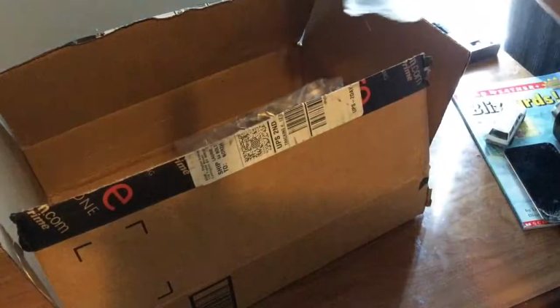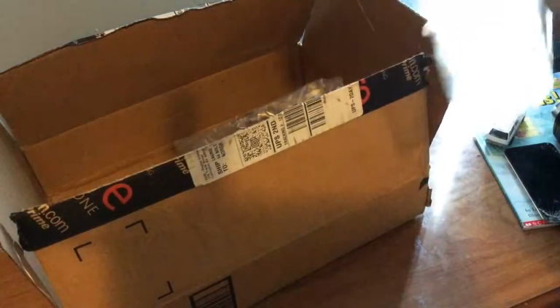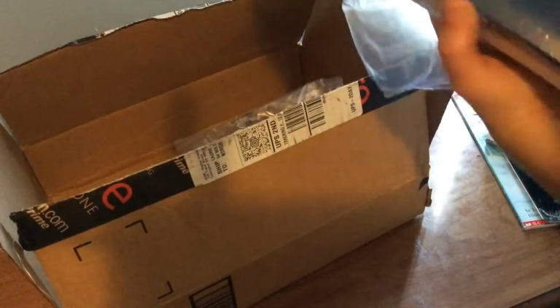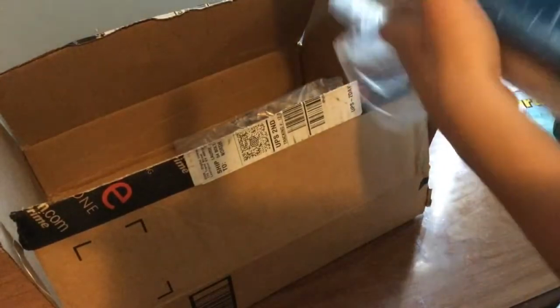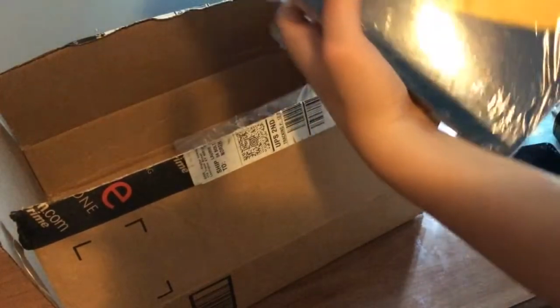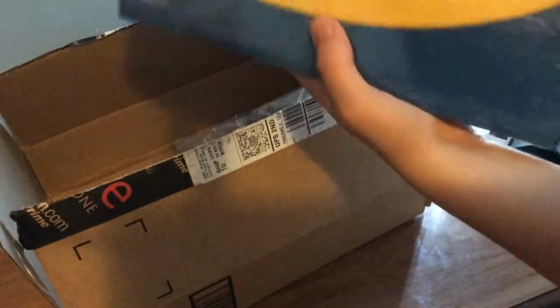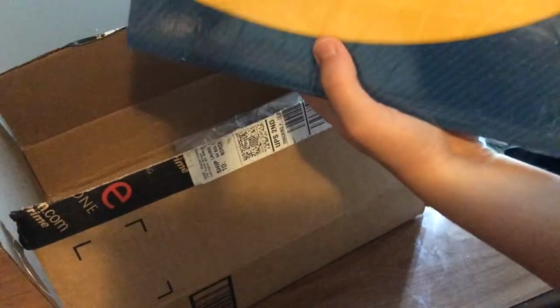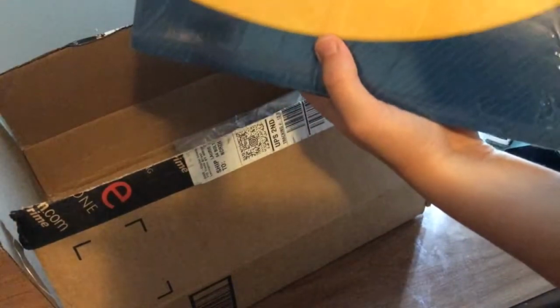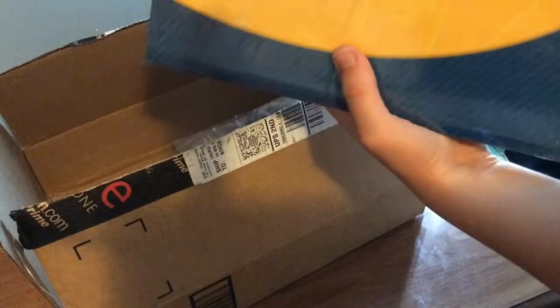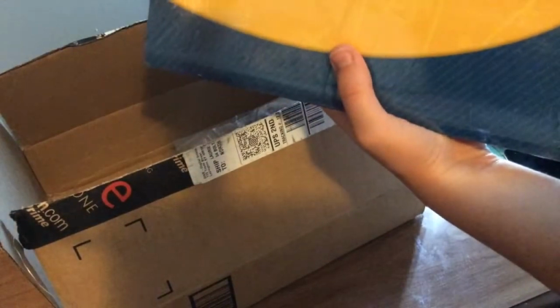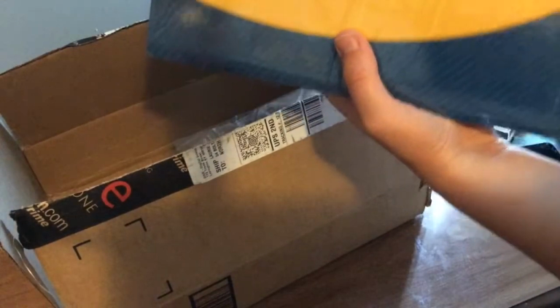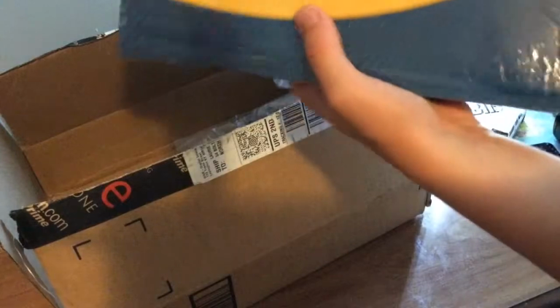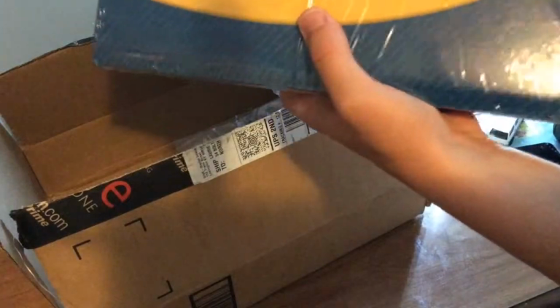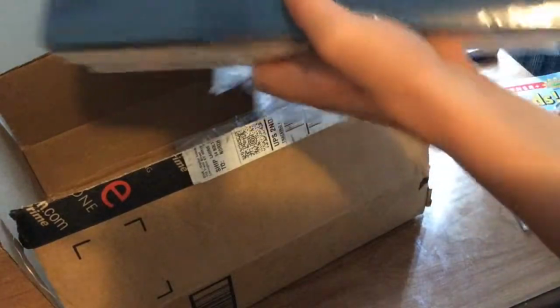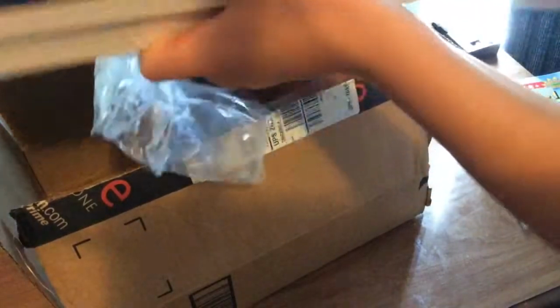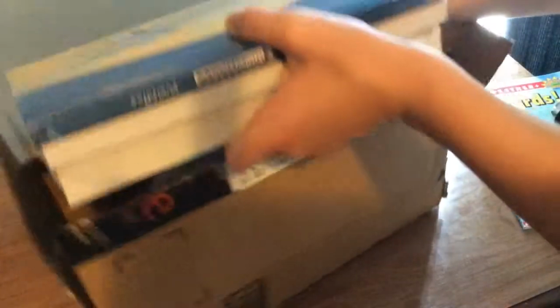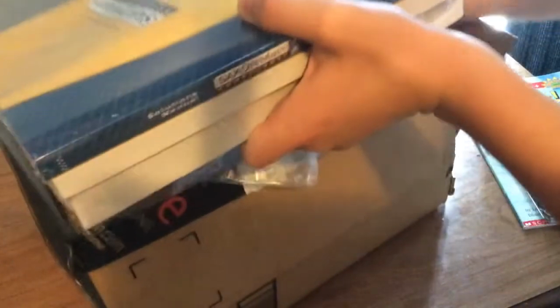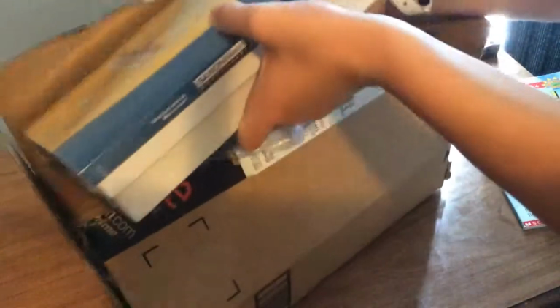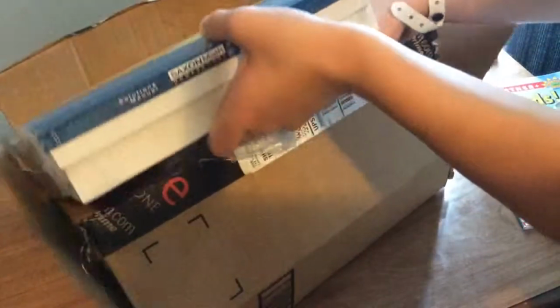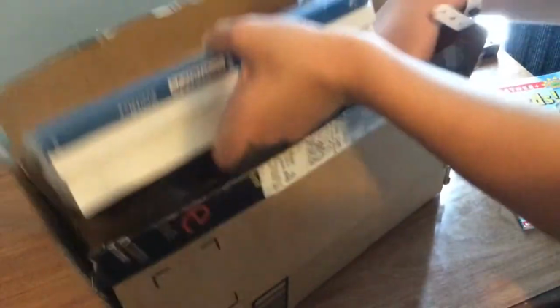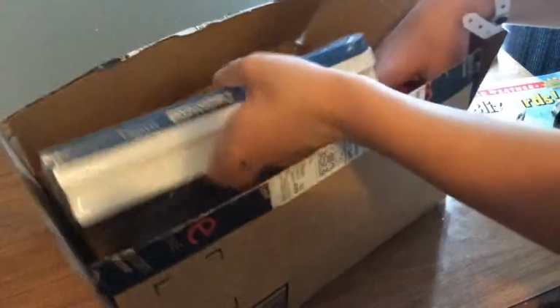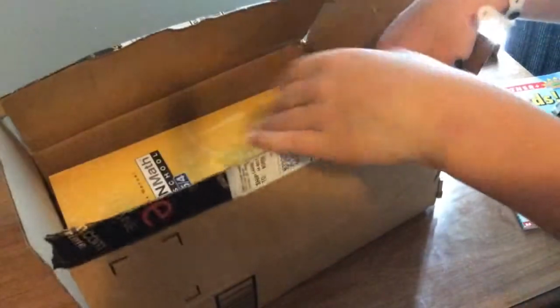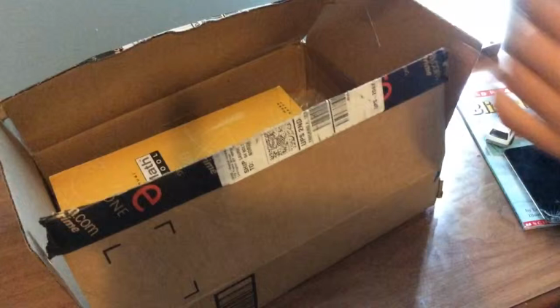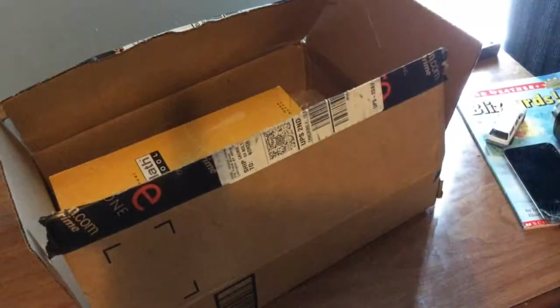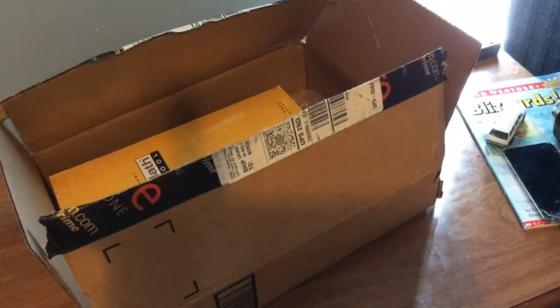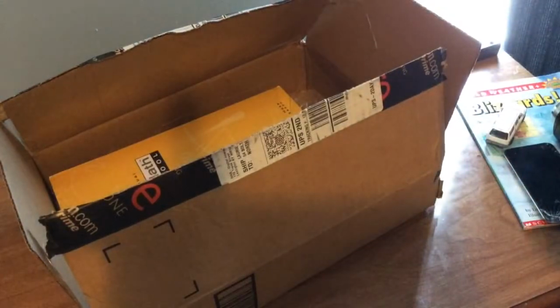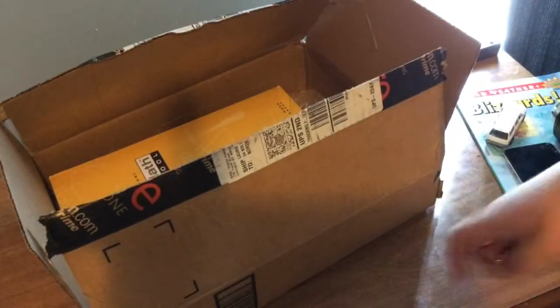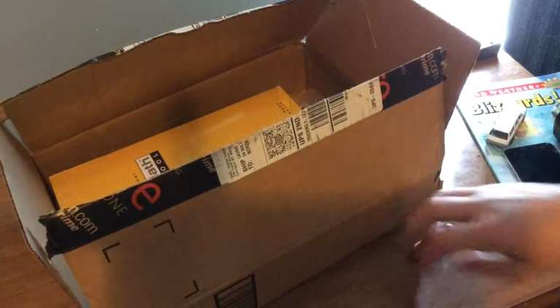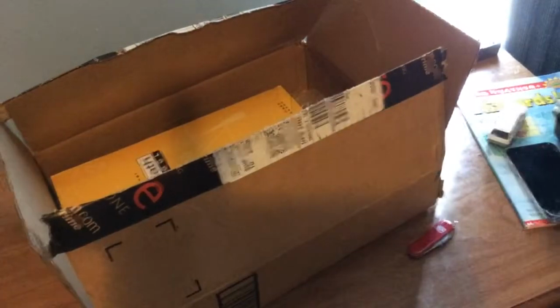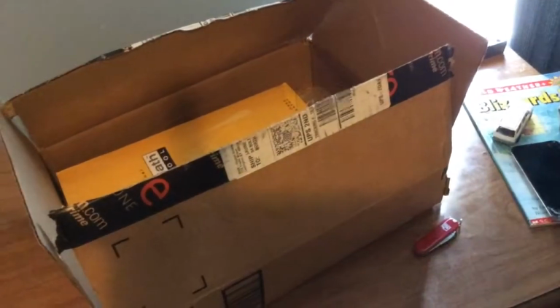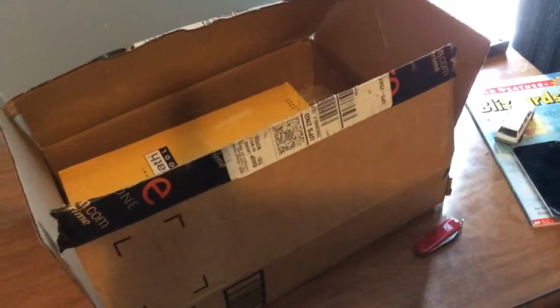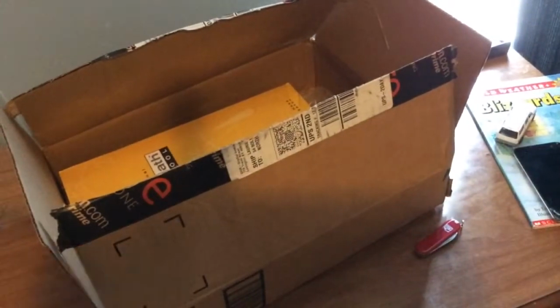Even though these are just math books, I figured you'd like to see an Elevator by Elevator Guy 9200 unboxing today. So, alright. That's it.